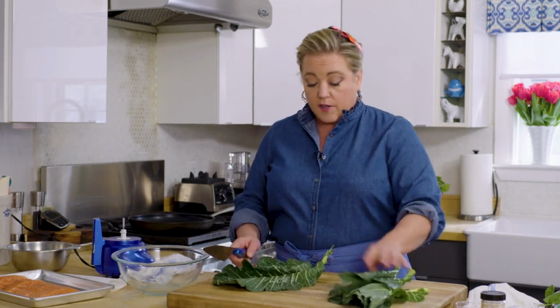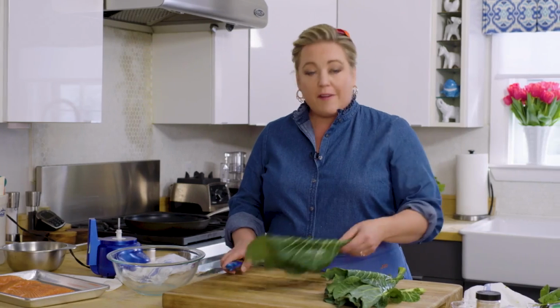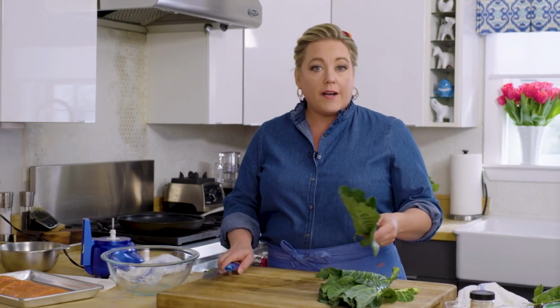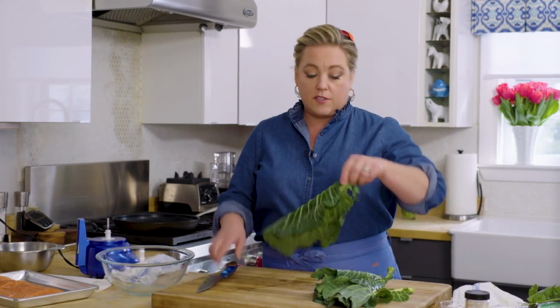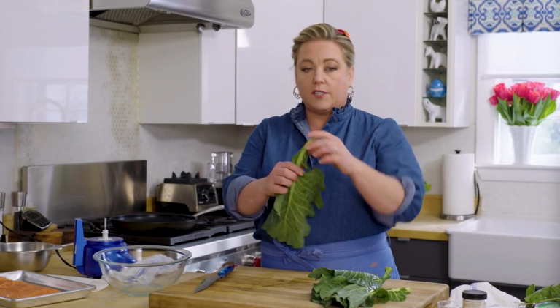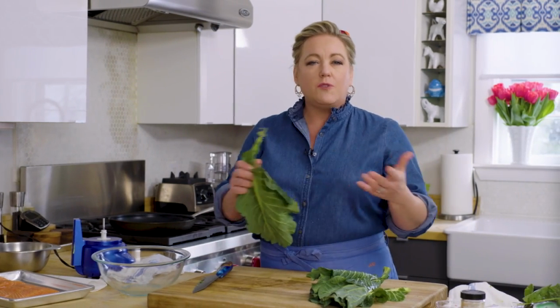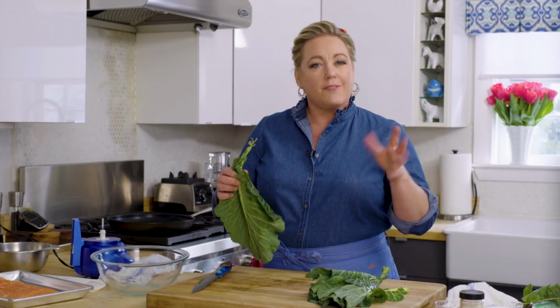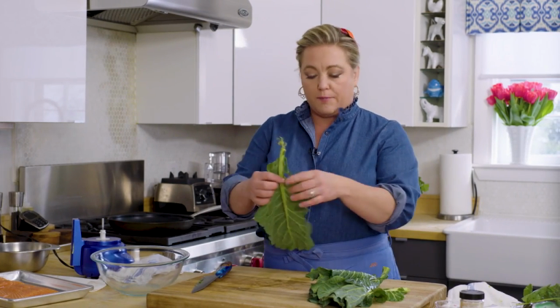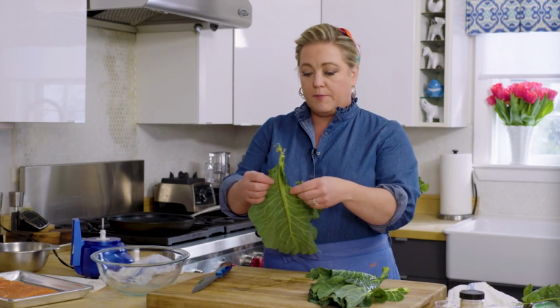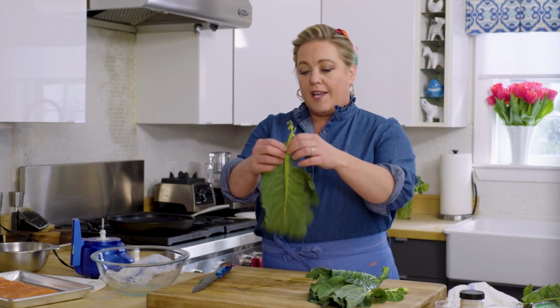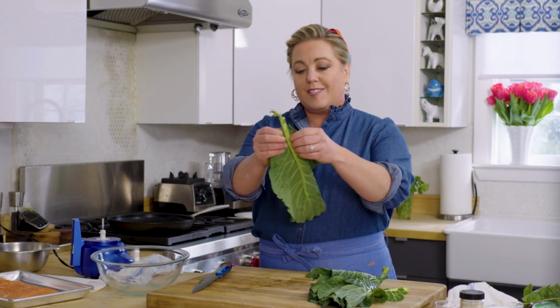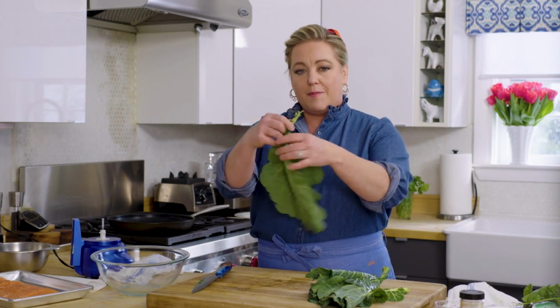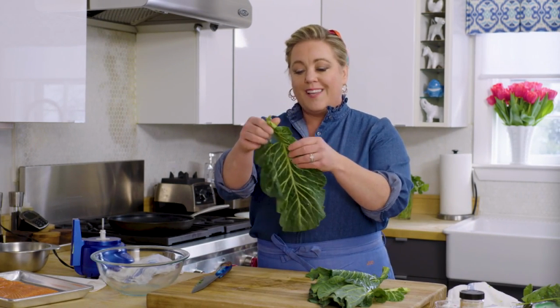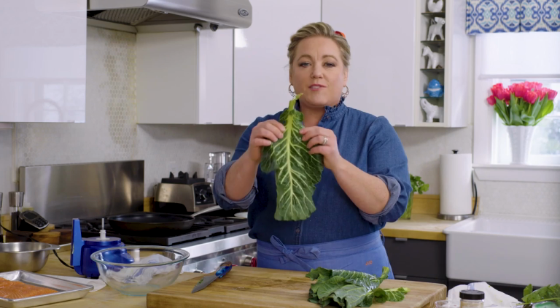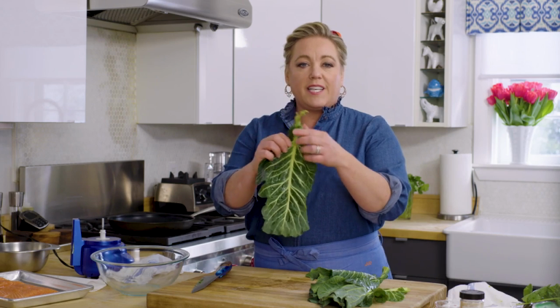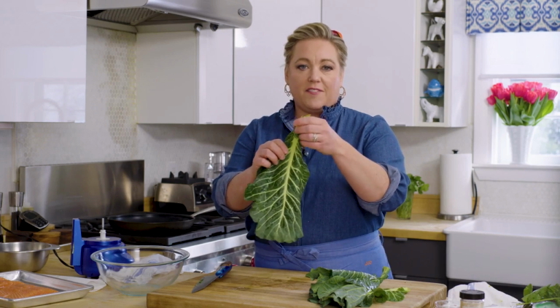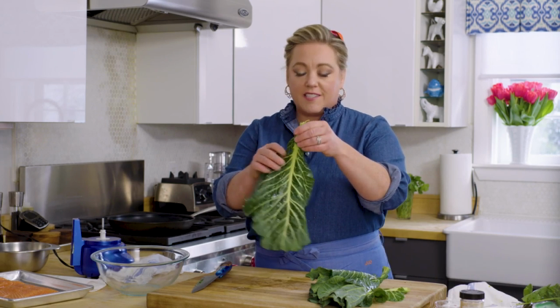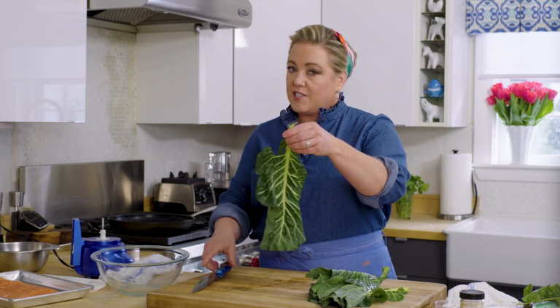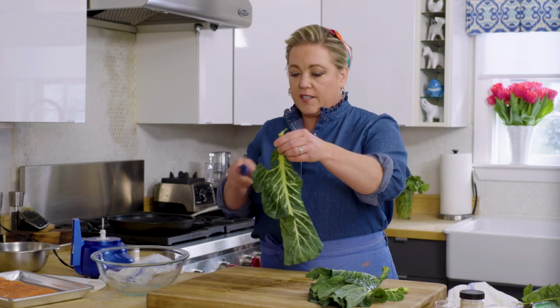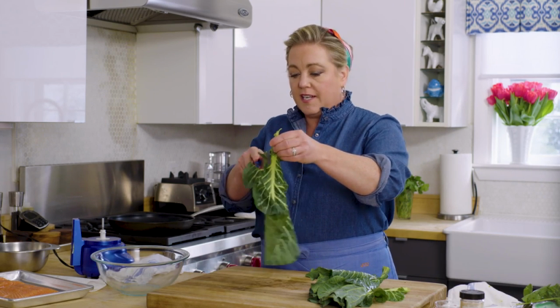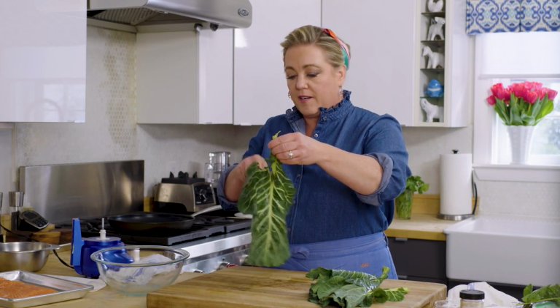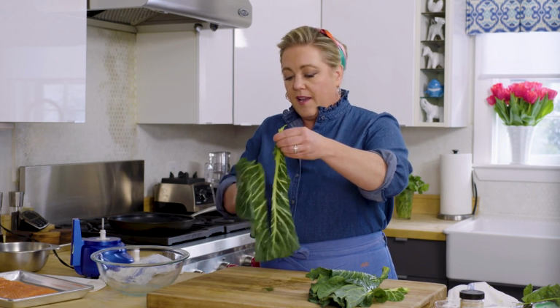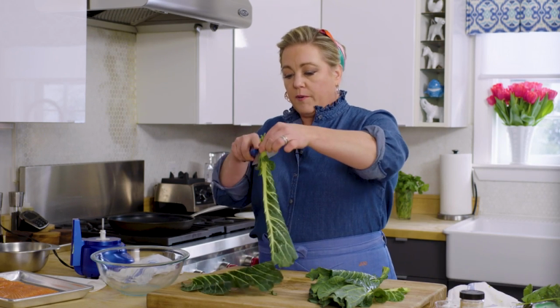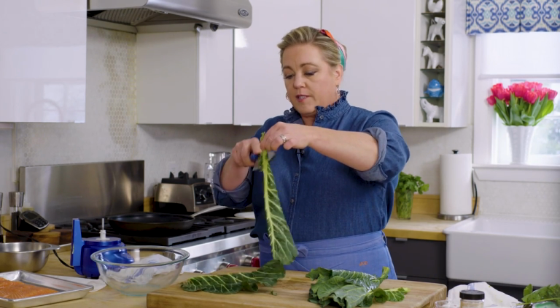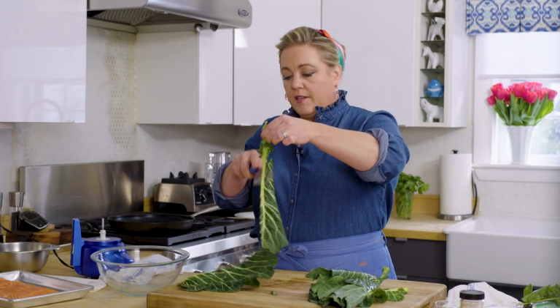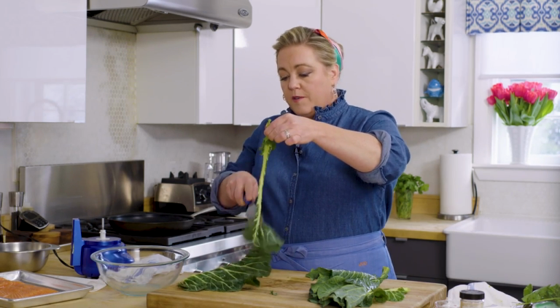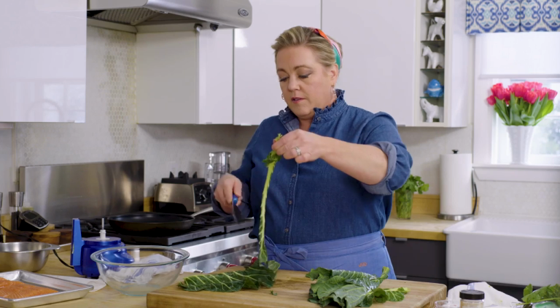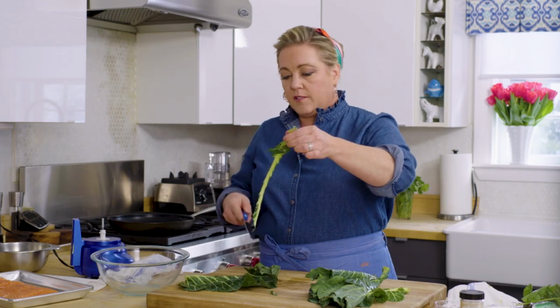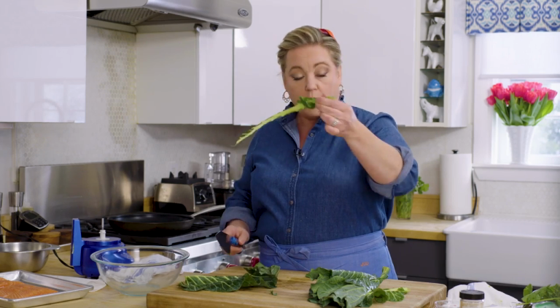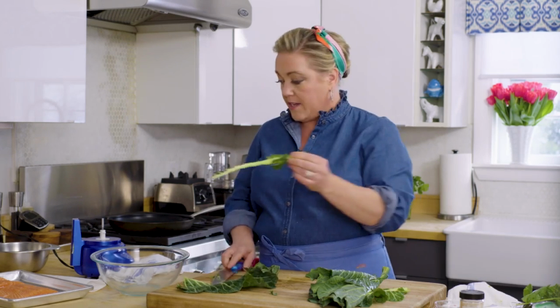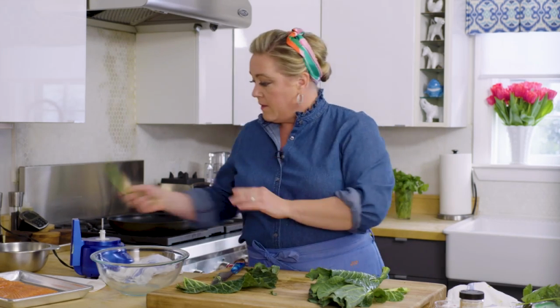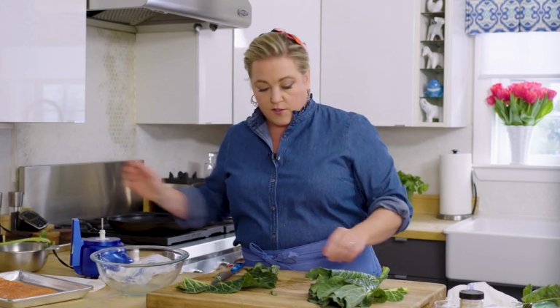Here we have about four ounces of collard greens — you want about two cups chopped. The stem in the middle is really tough and it doesn't taste very good; it tastes kind of bitter. So what I'm going to do is trim the collard greens away from the stem — this part is trash.